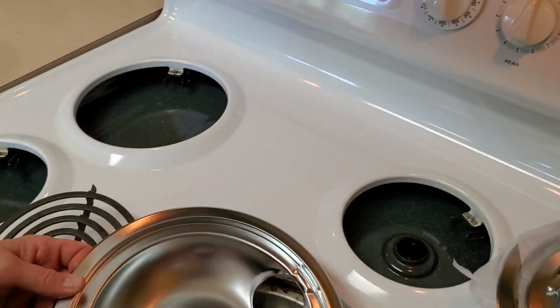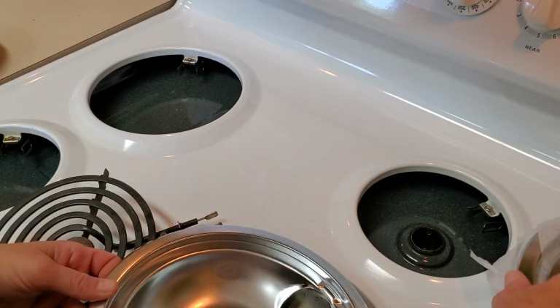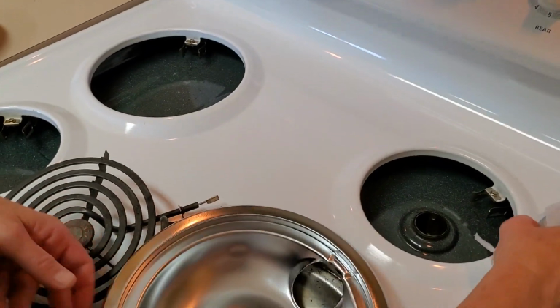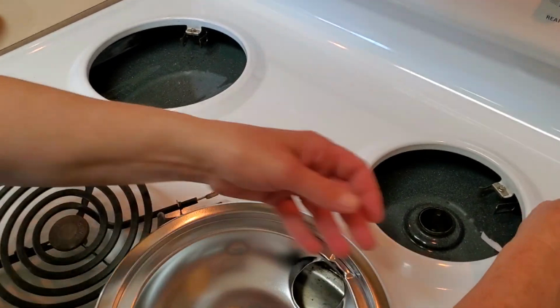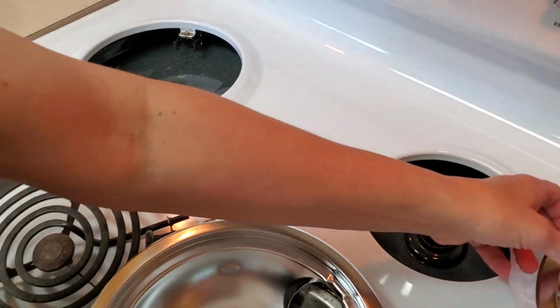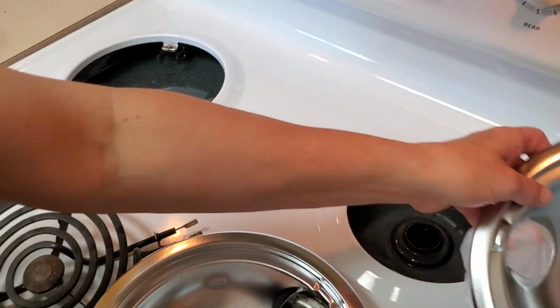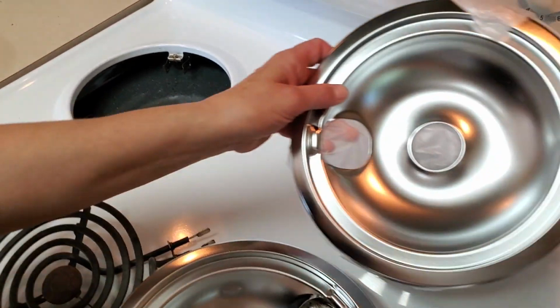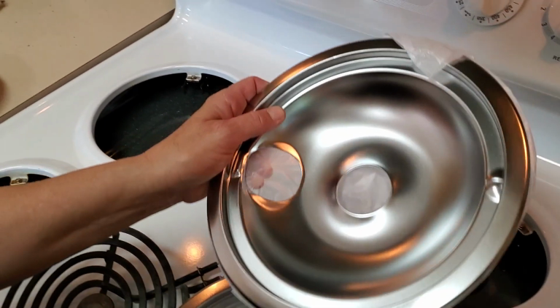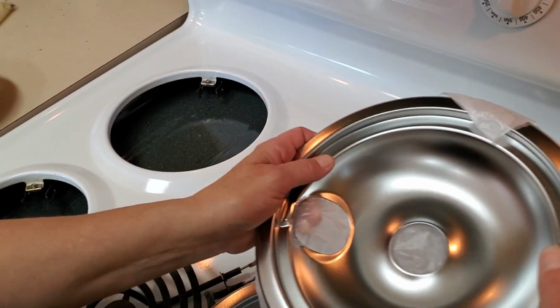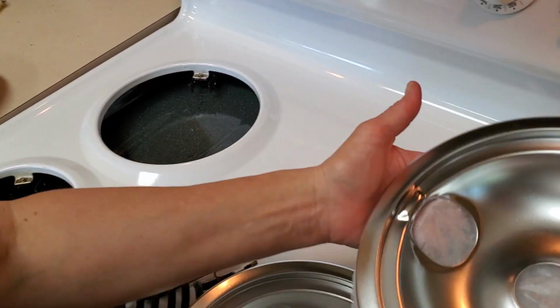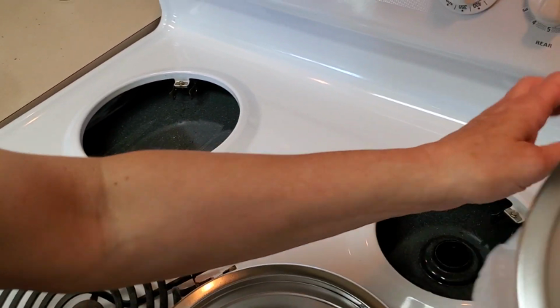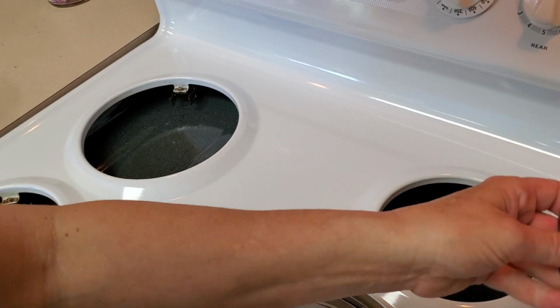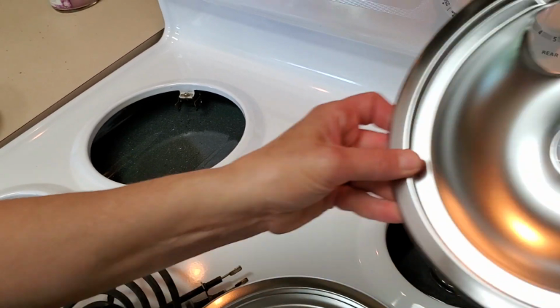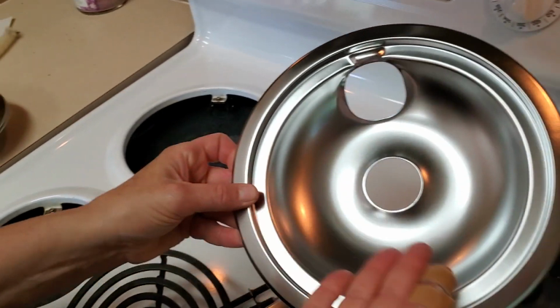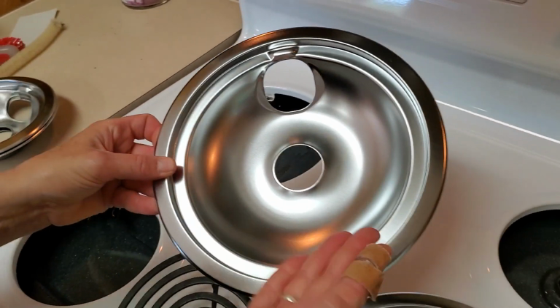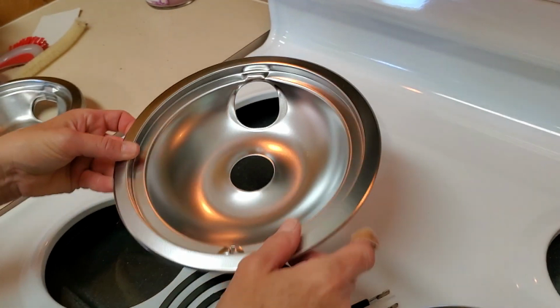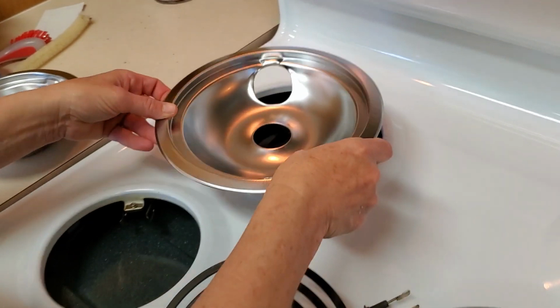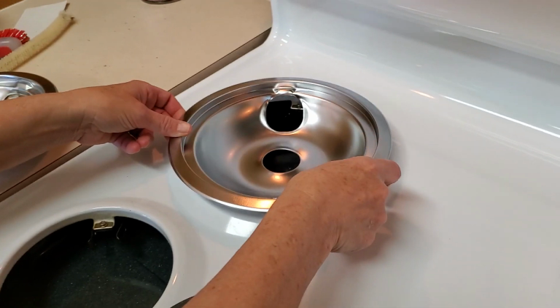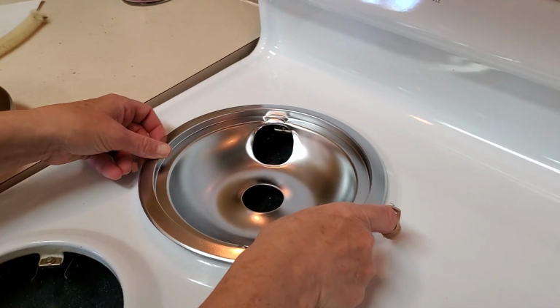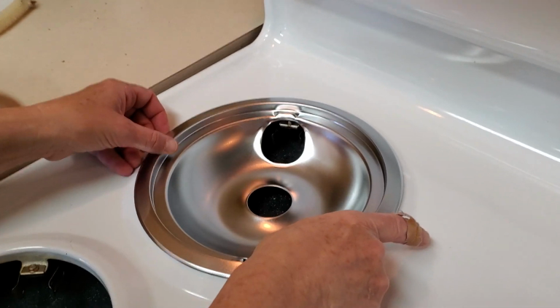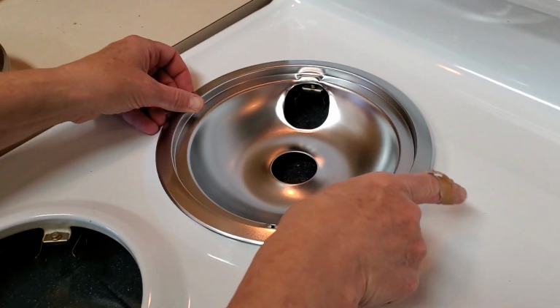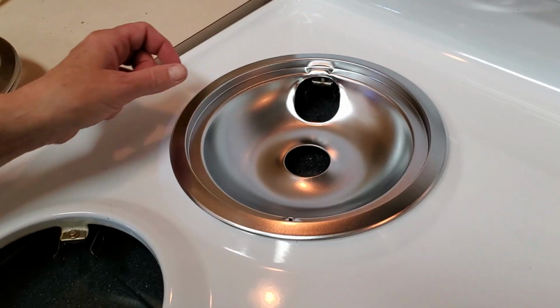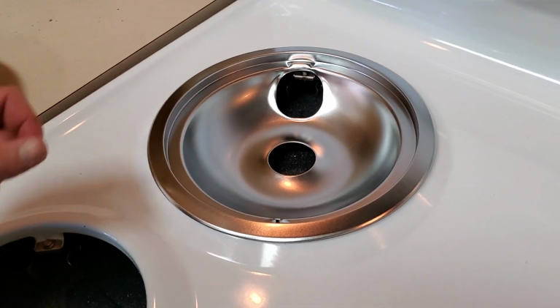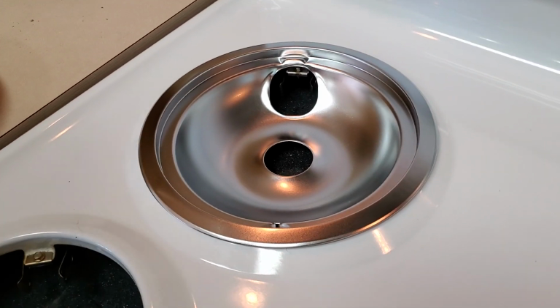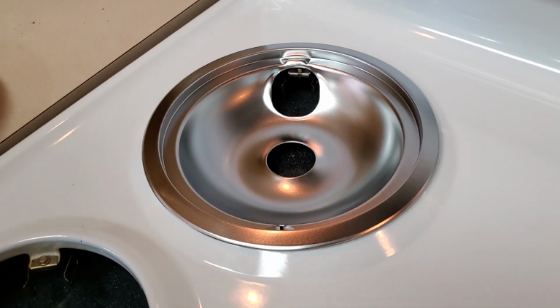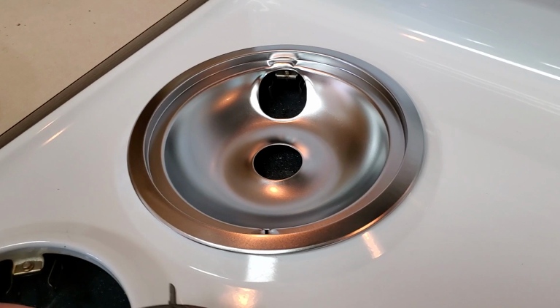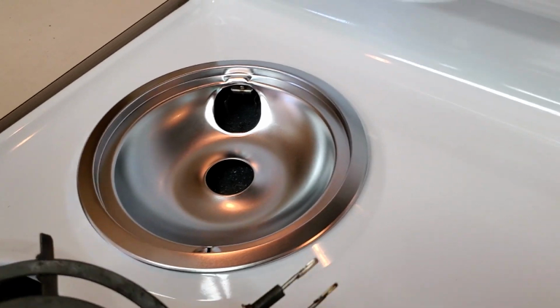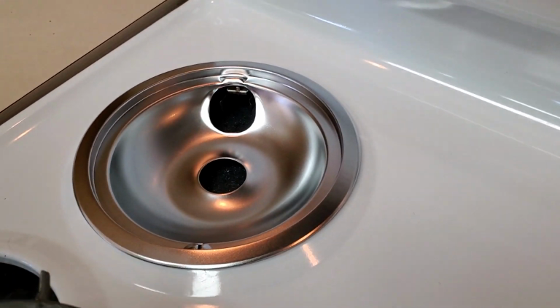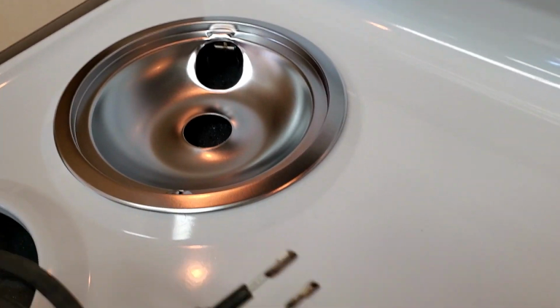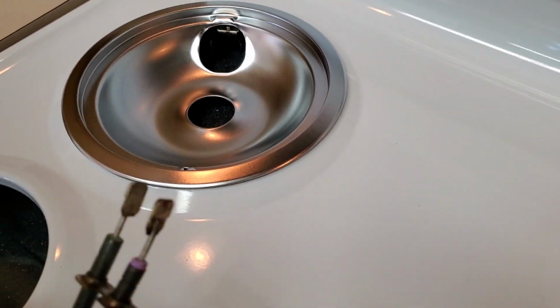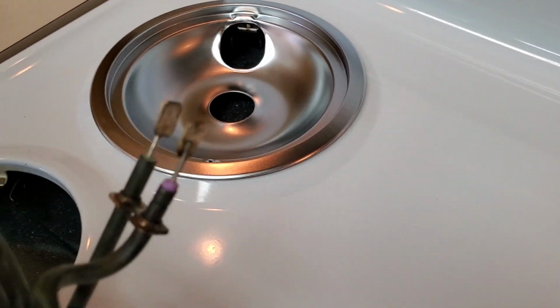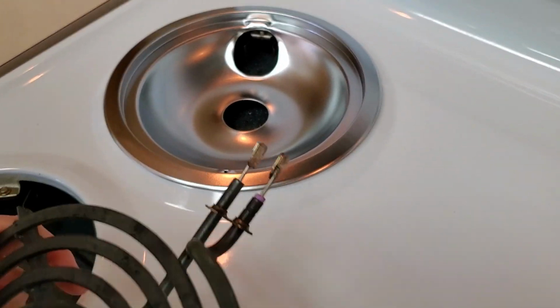Here's the new one. My lovely wife ordered the right ones — I ordered the wrong ones. It just fits in place and then connects to the coil.